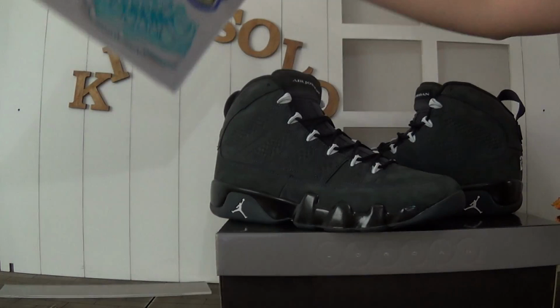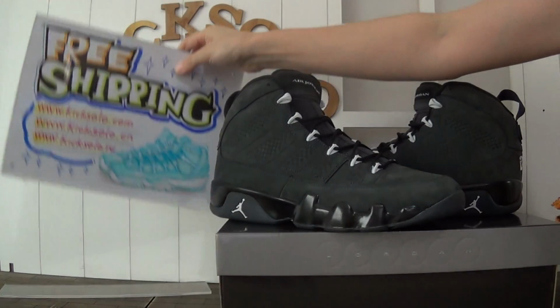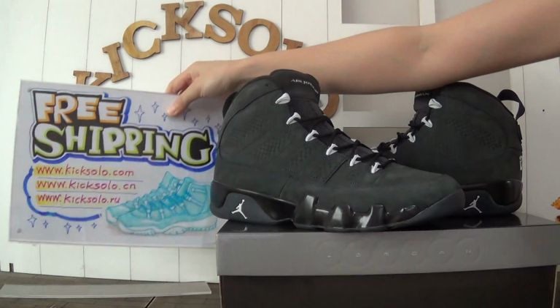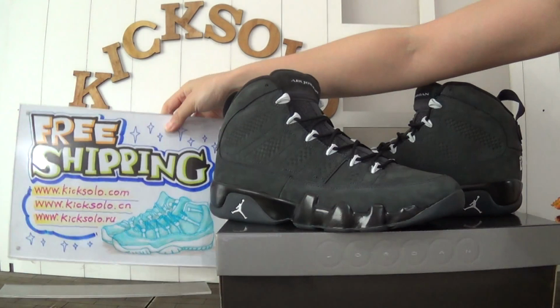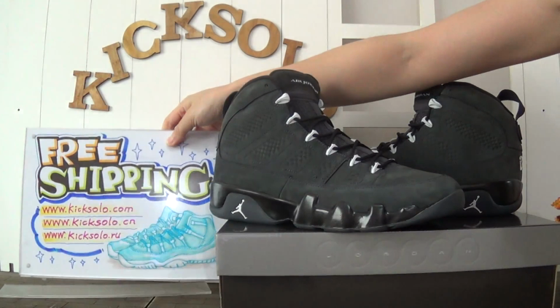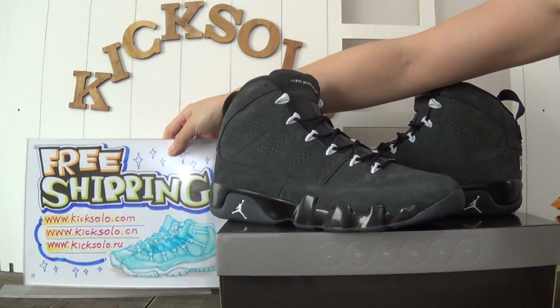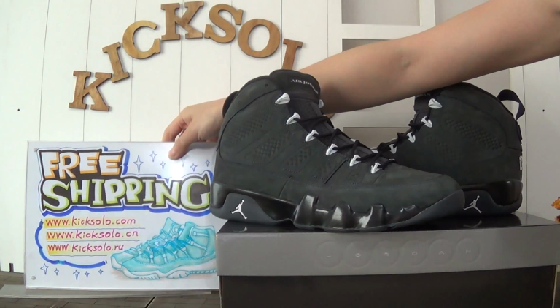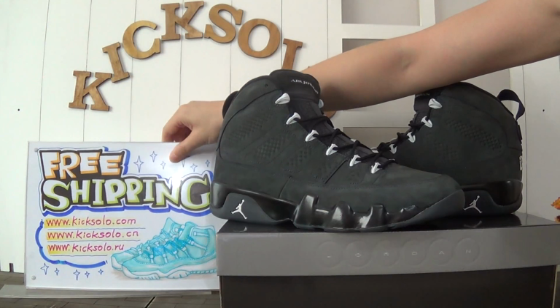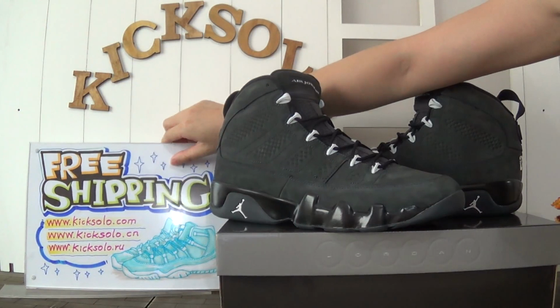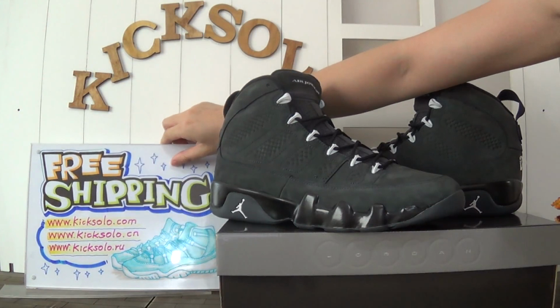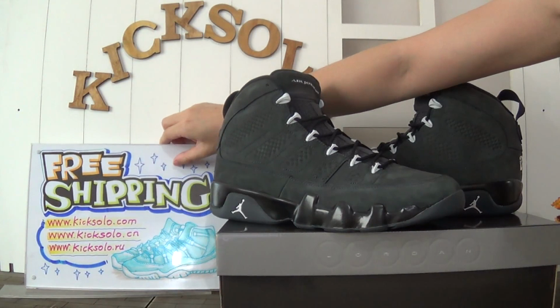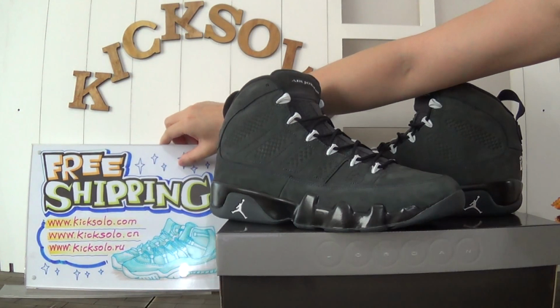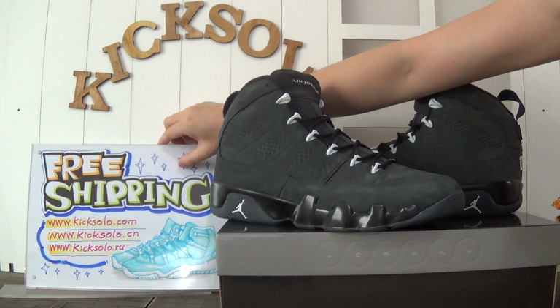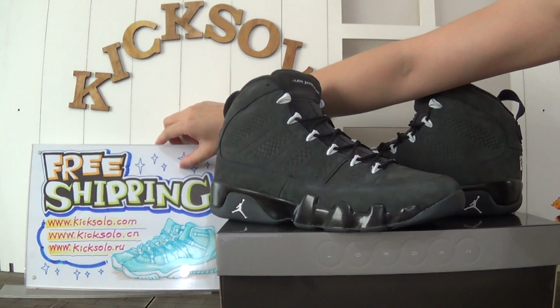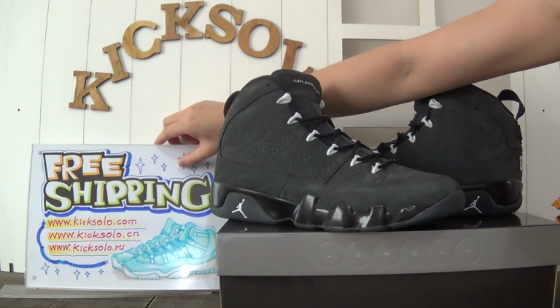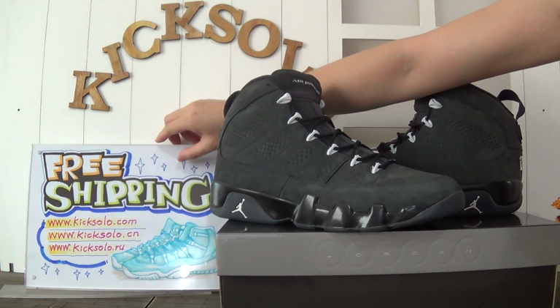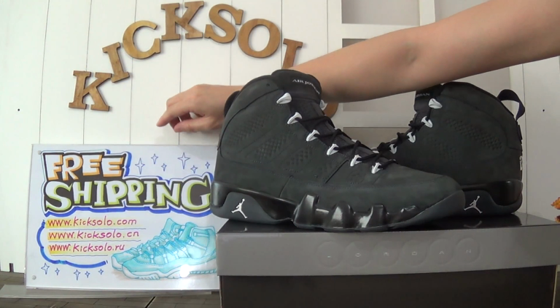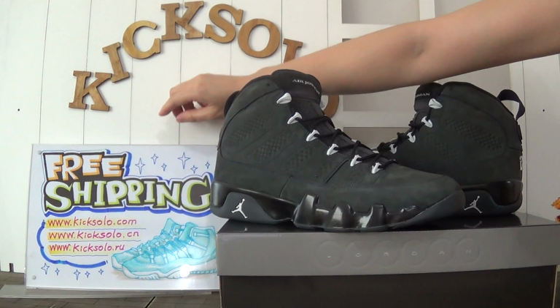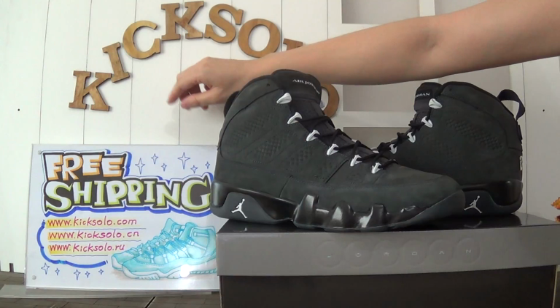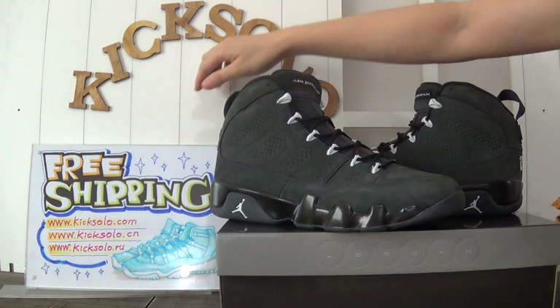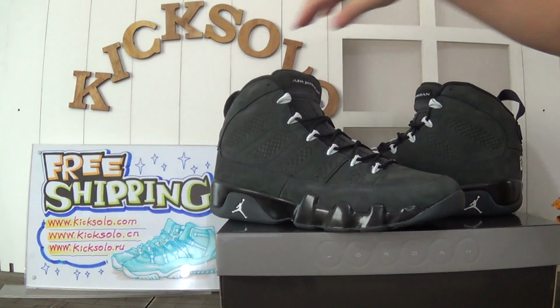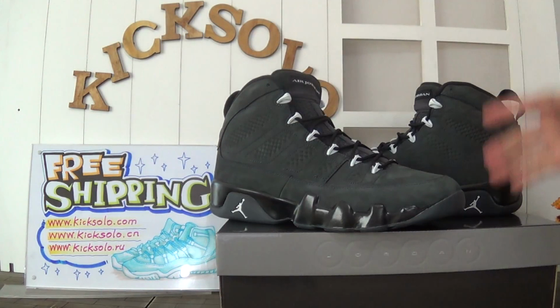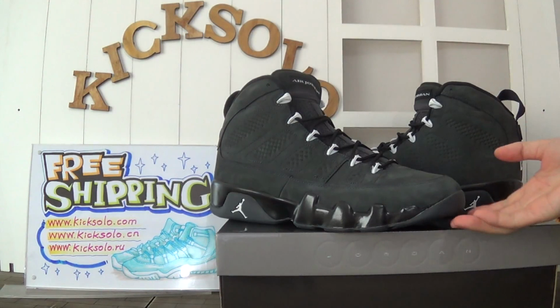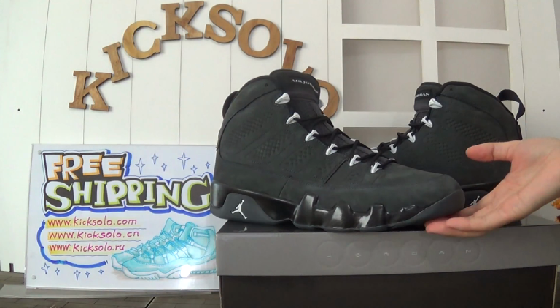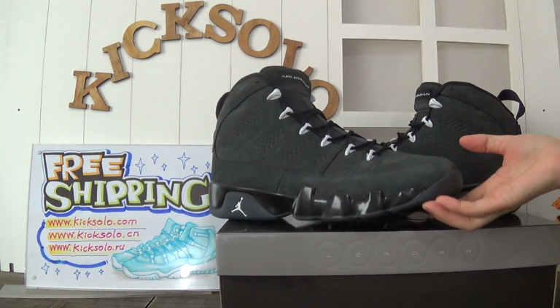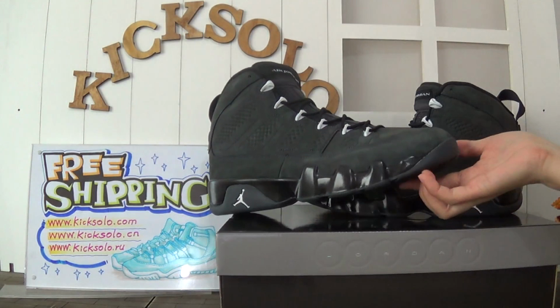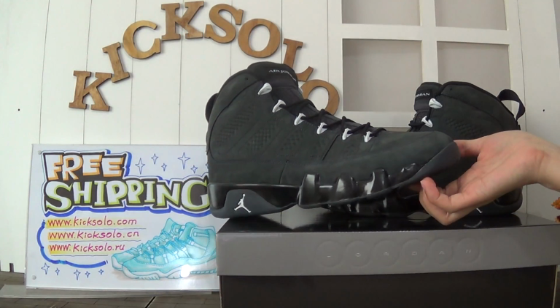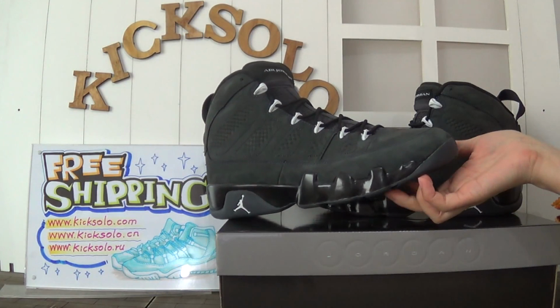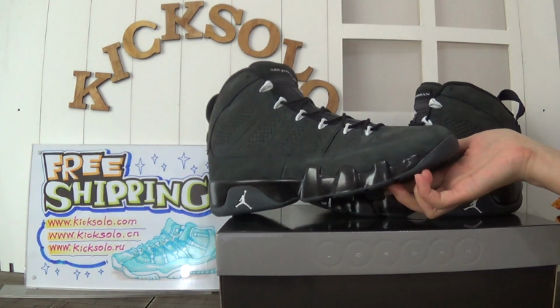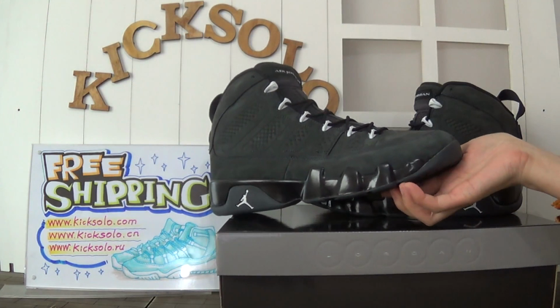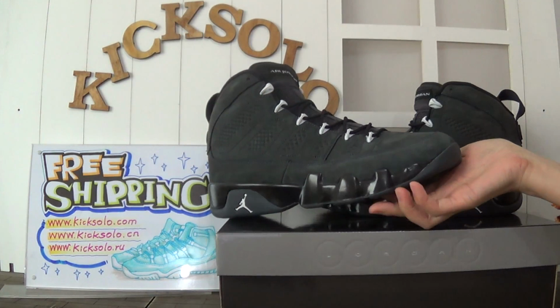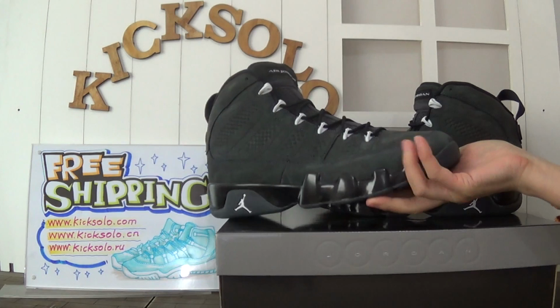Today I bring you guys another new shoe and show you the review. This is the authentic Air Jordan 9 answer set.